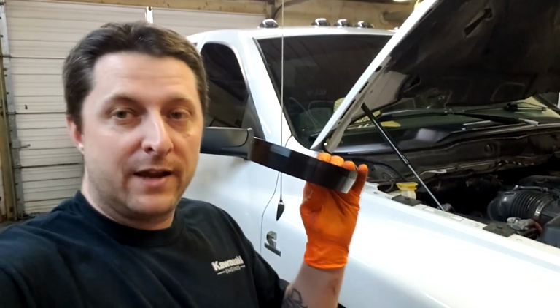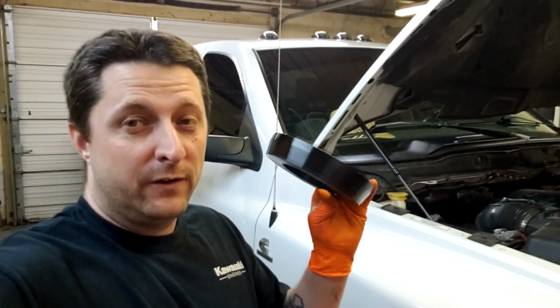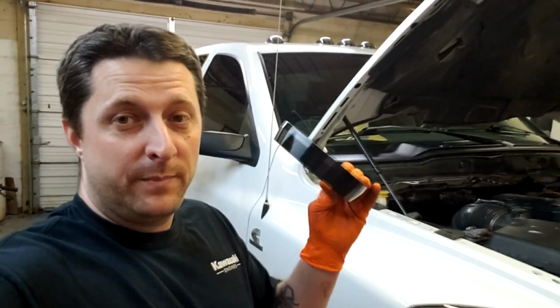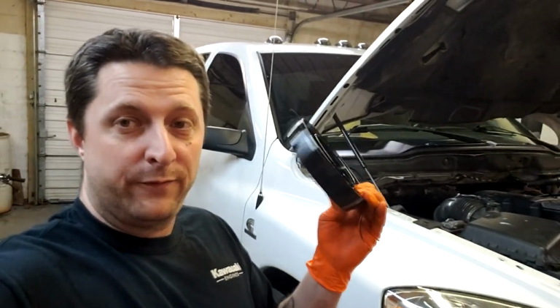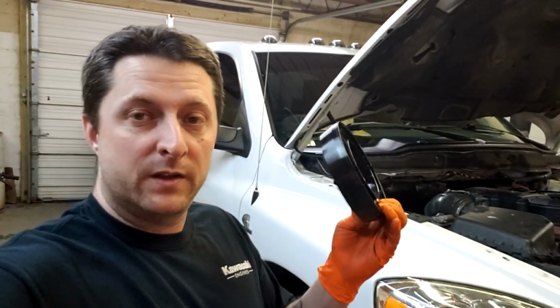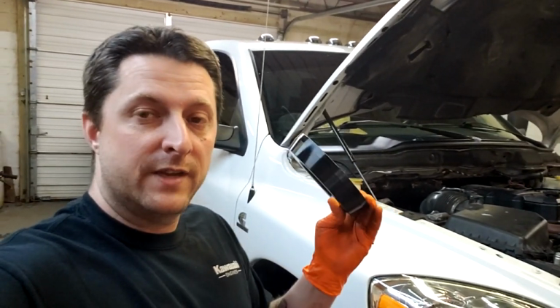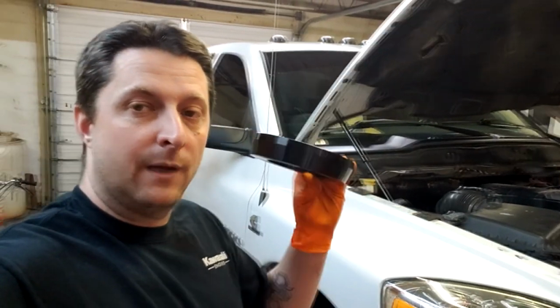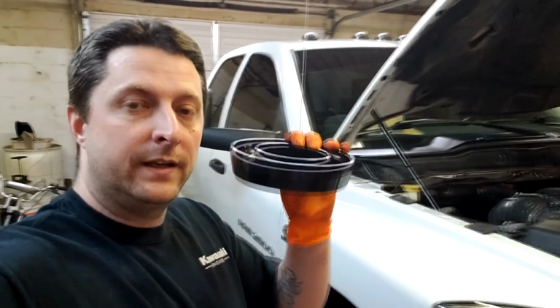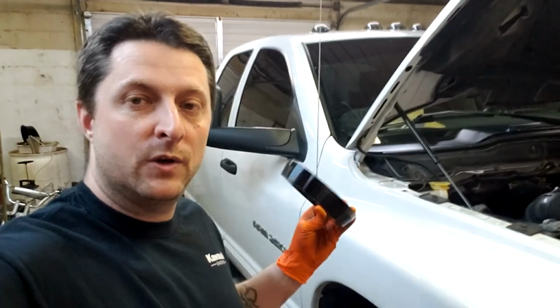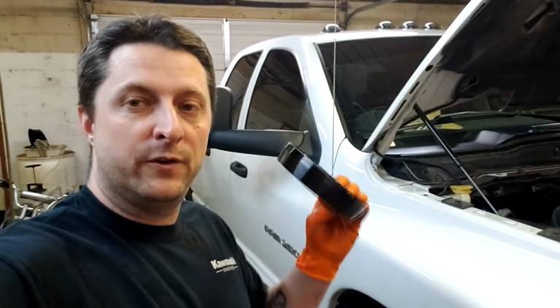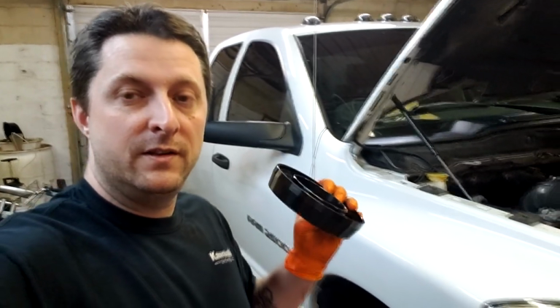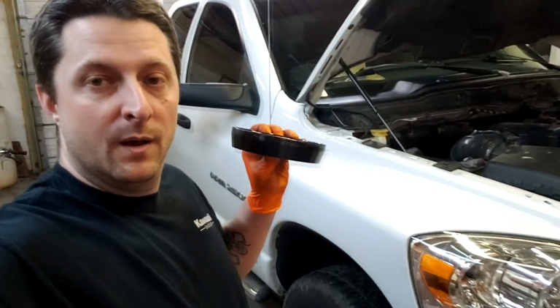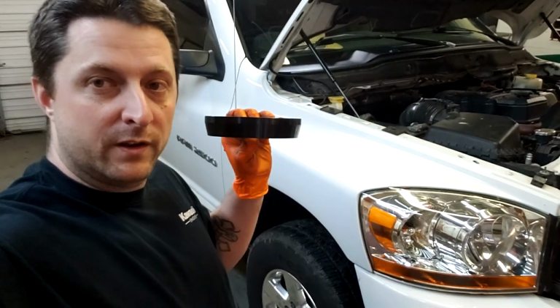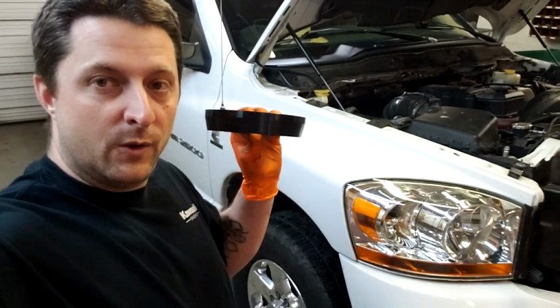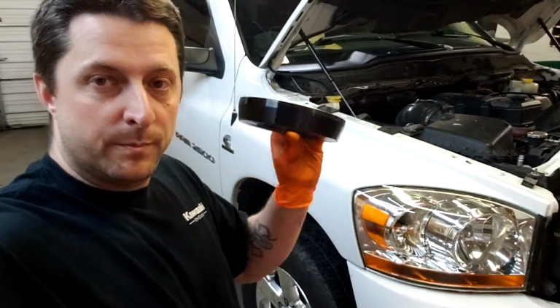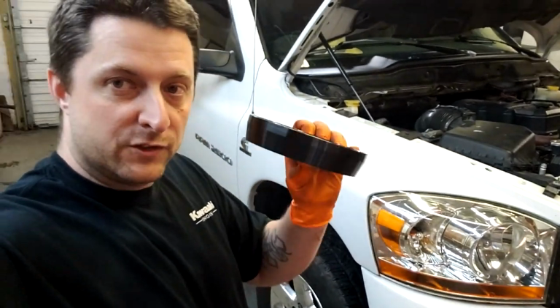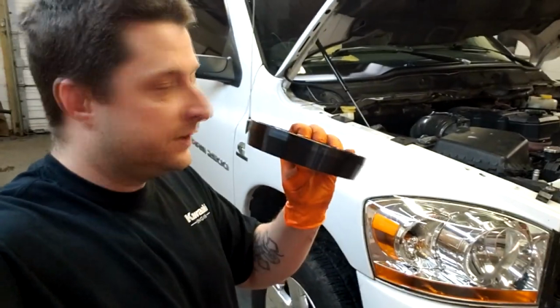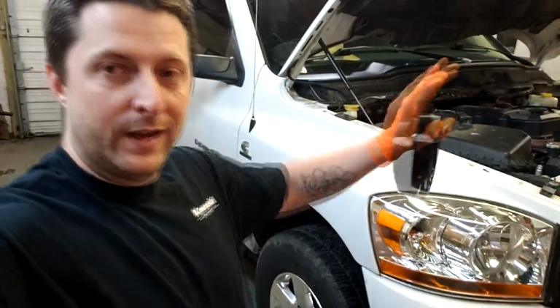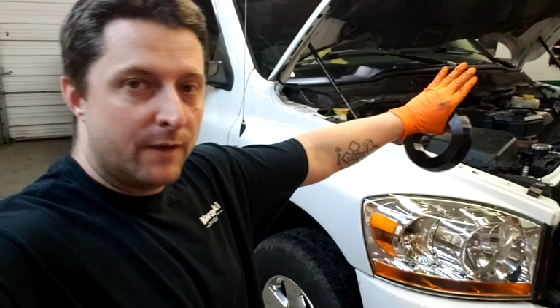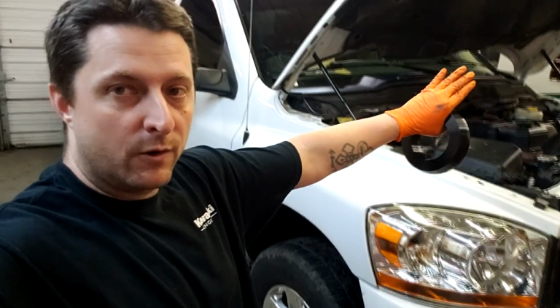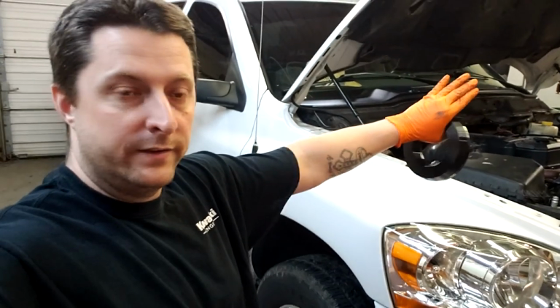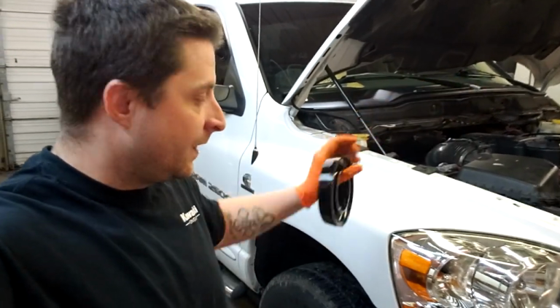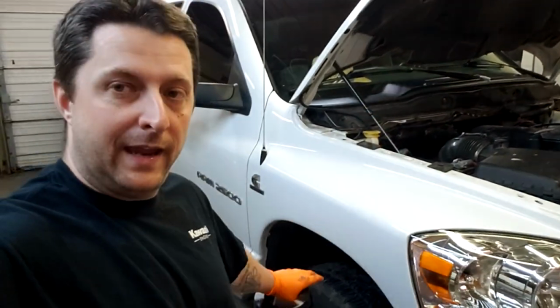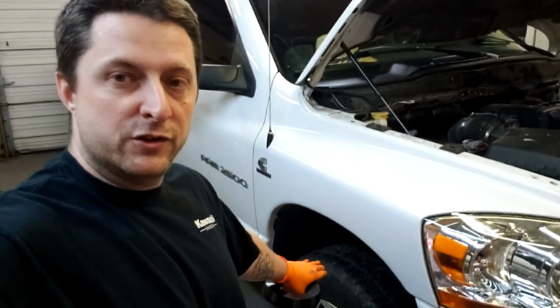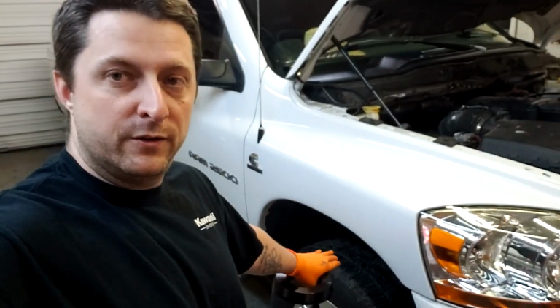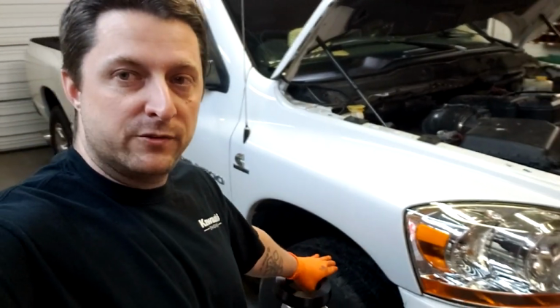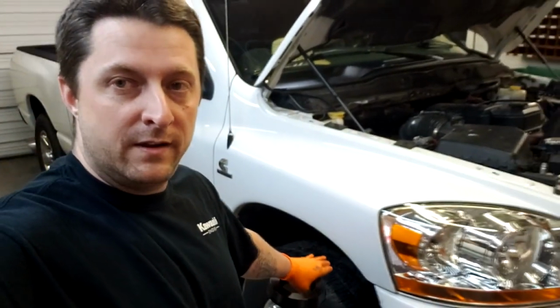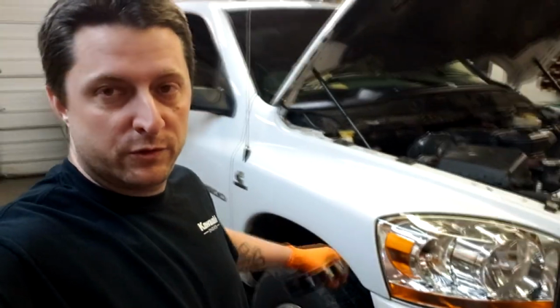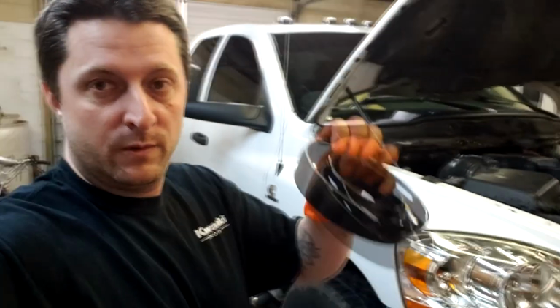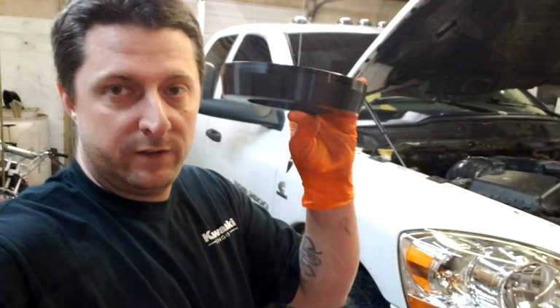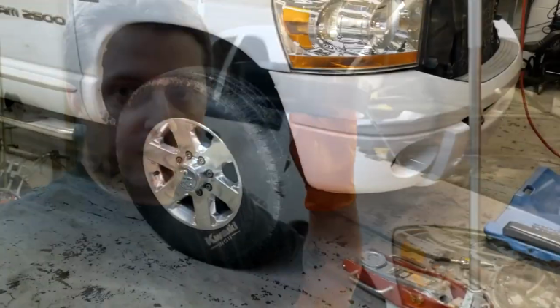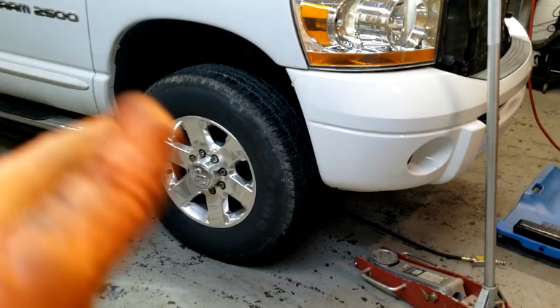These spacers I picked up on eBay and they were actually fairly cheap — like 50 bucks for the set. I'll put the link in the description if you're interested. We got the driver's side already done and we're going to show you how to do the passenger side, which will show you what you need to do.